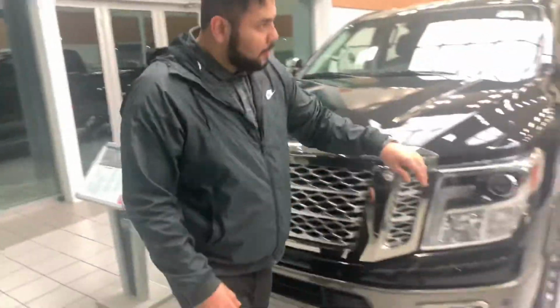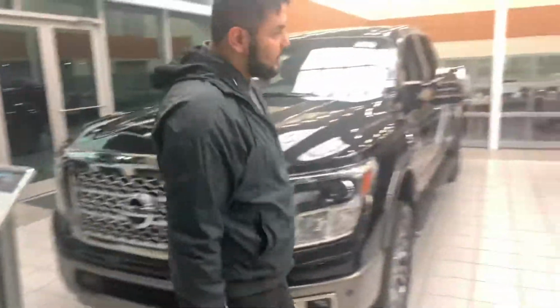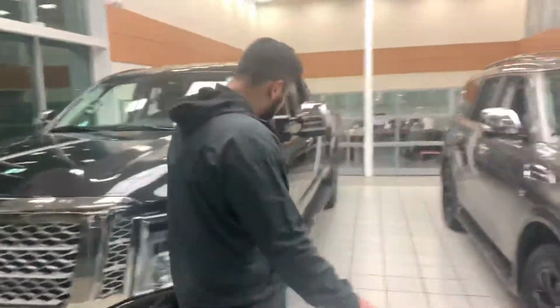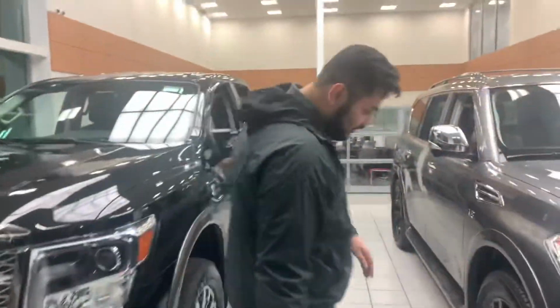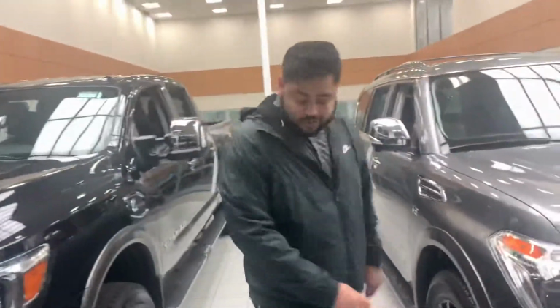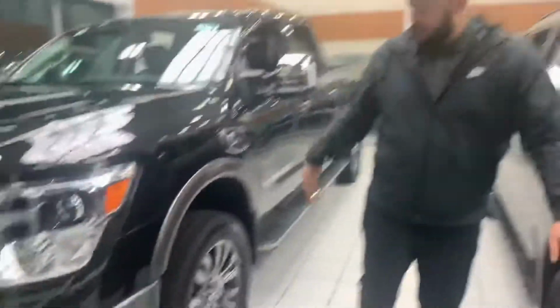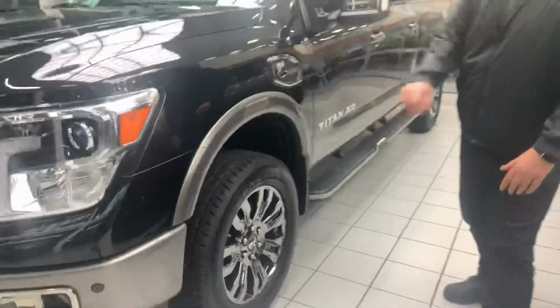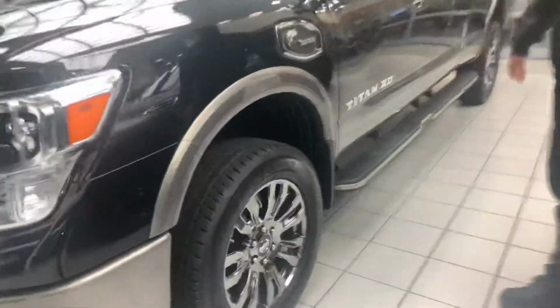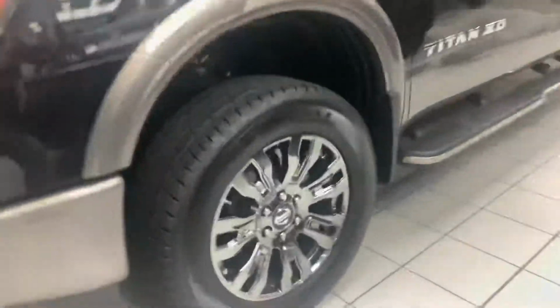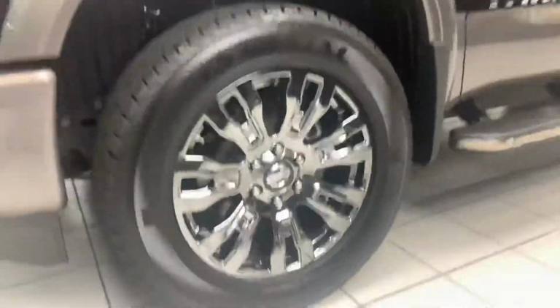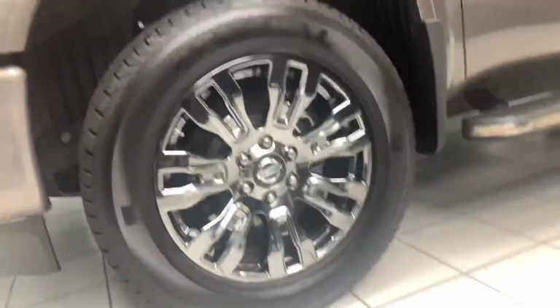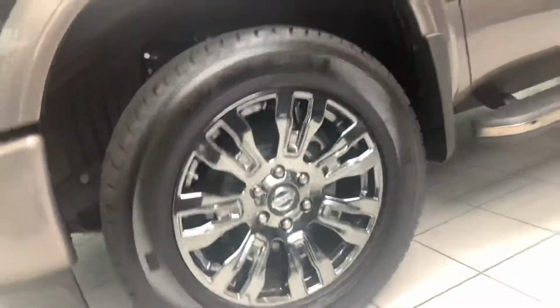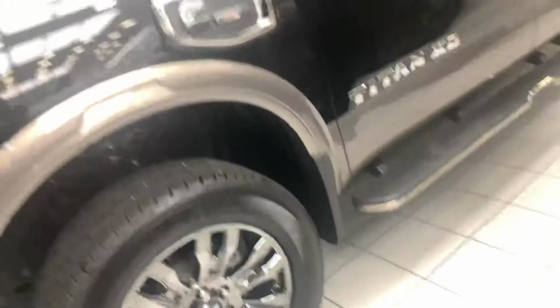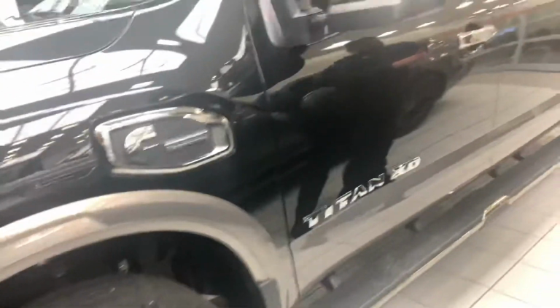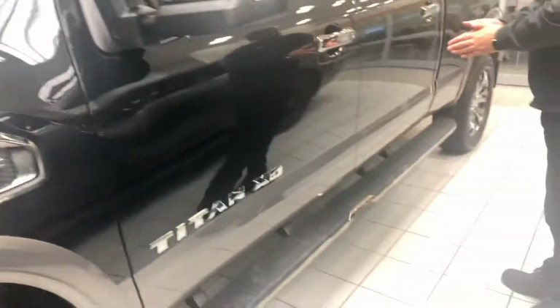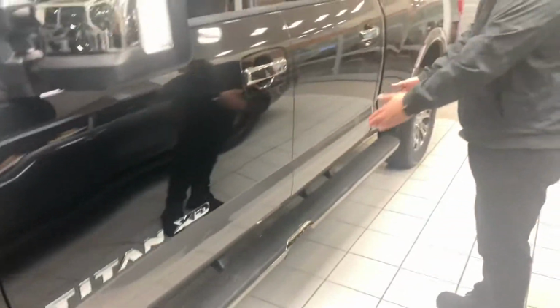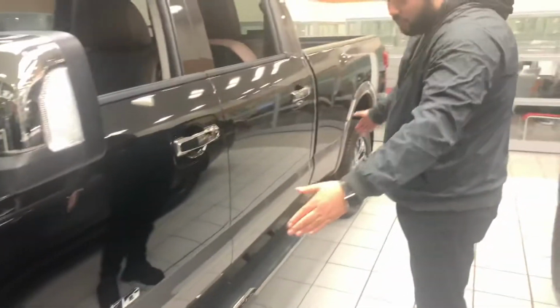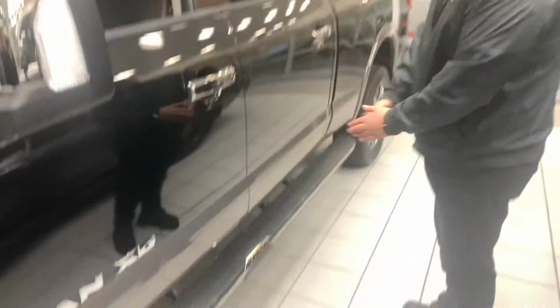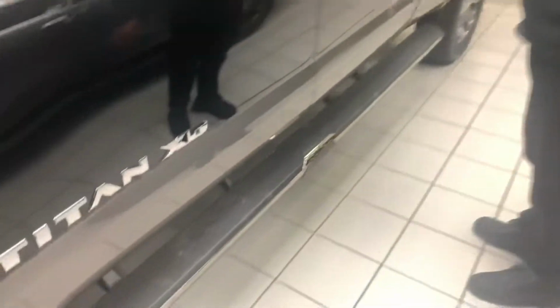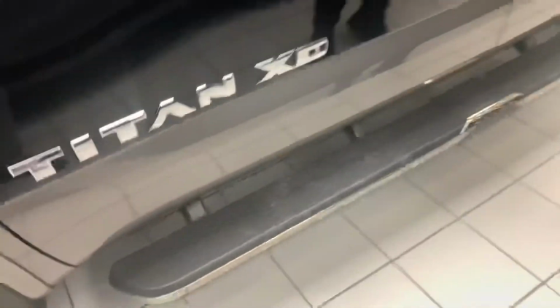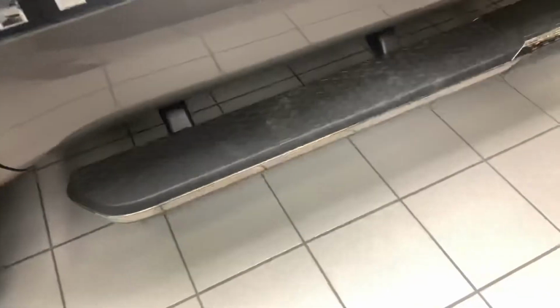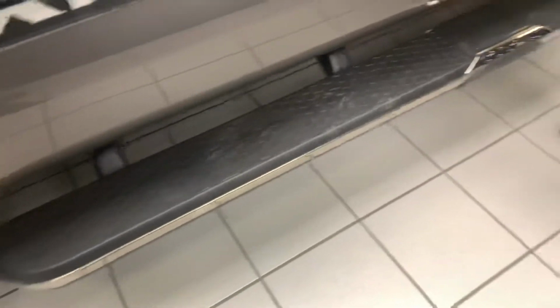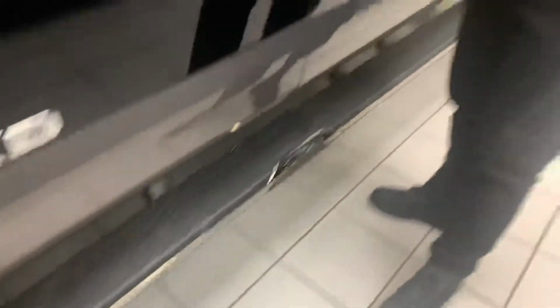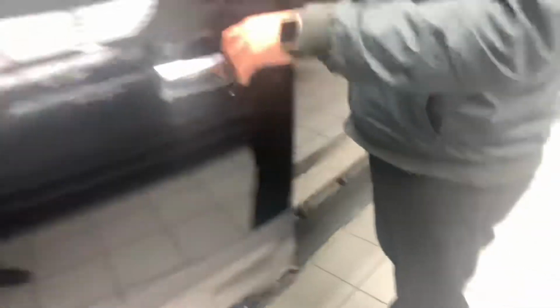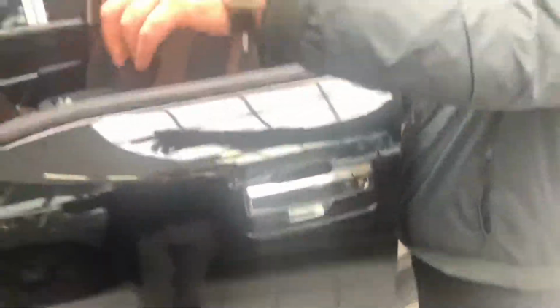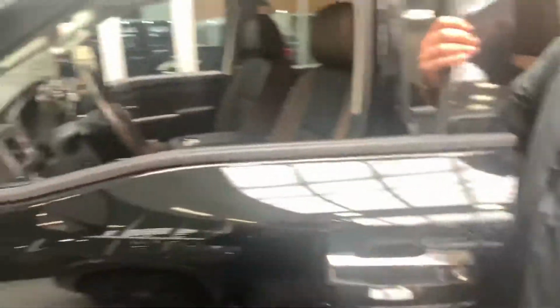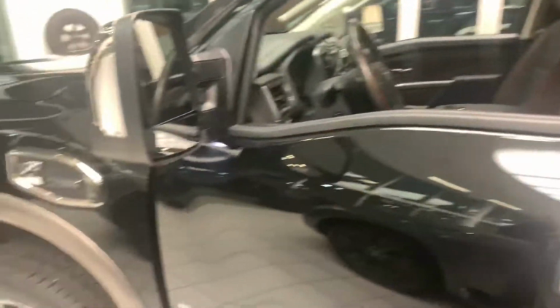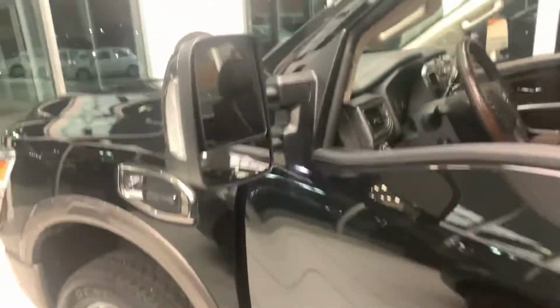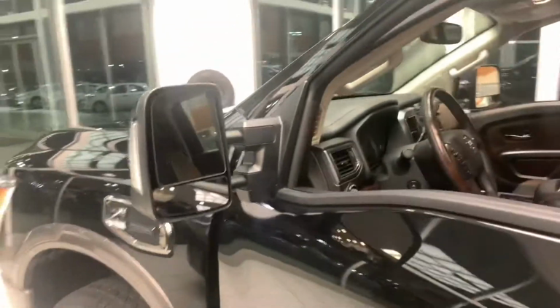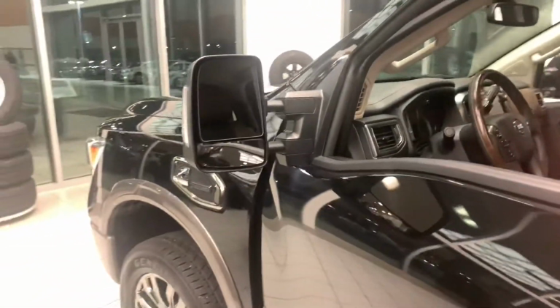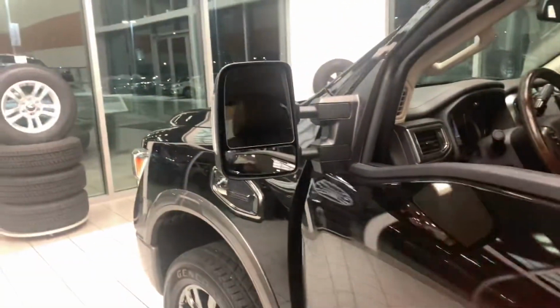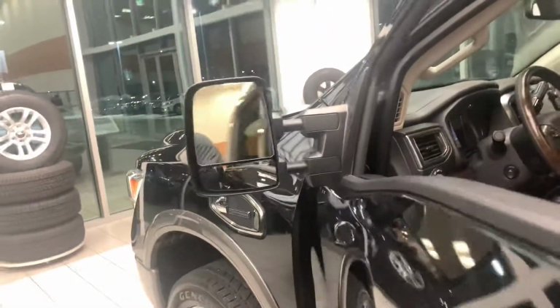Coming along to the side here, as you can see you have those massive 20-inch all-season tires. The Platinum Reserve trim is very nice — you already get the running boards installed for you, so you can save a ton of money there. On the mirror itself there you've got your blind spot monitor, and those mirrors are adjustable as well.